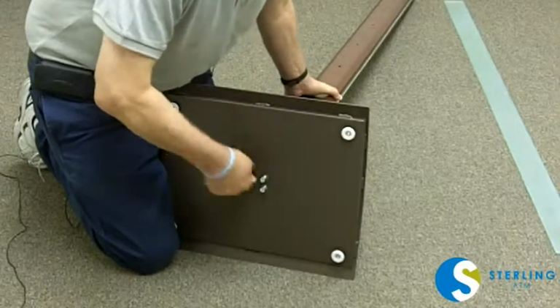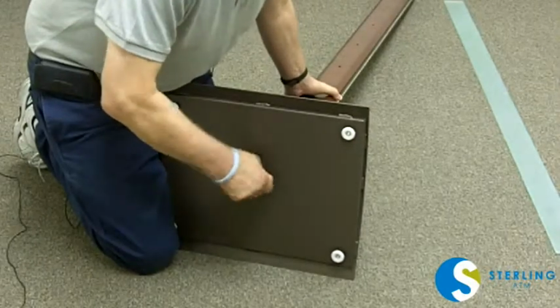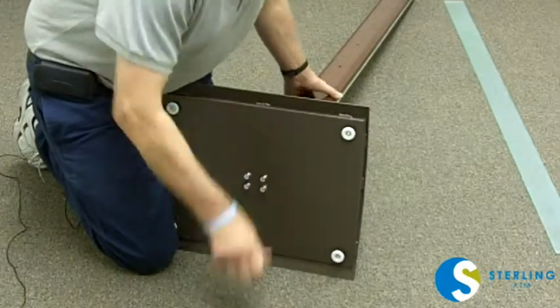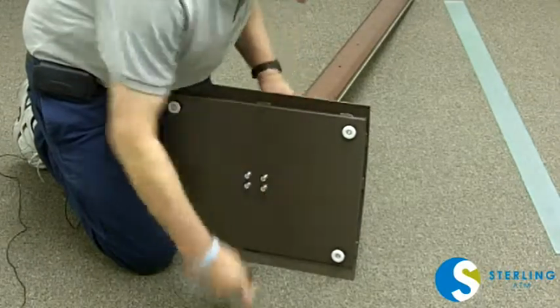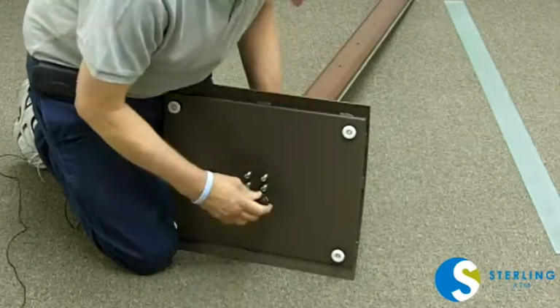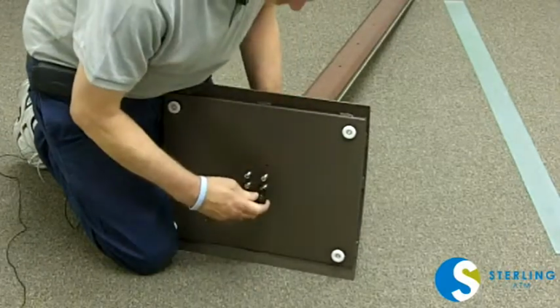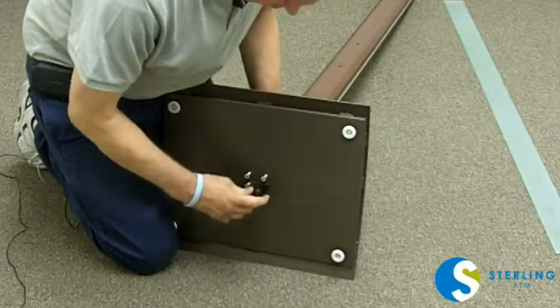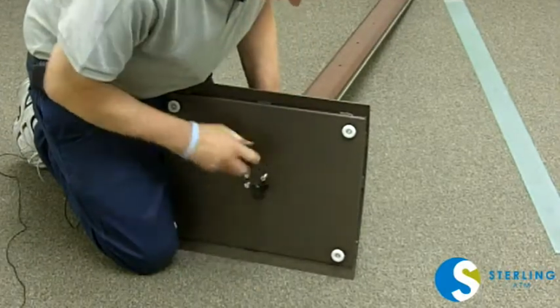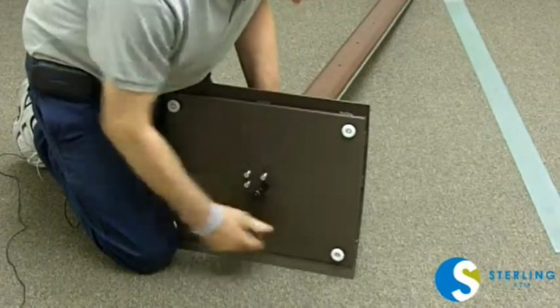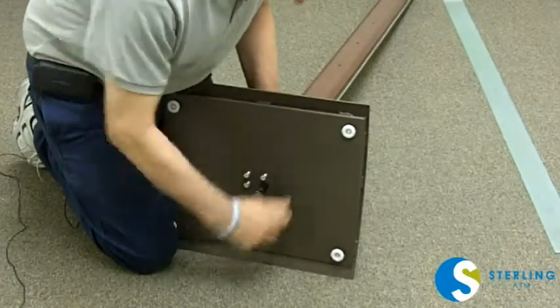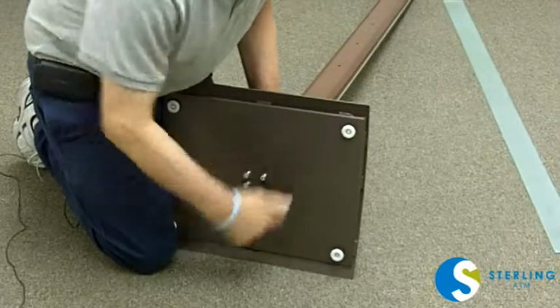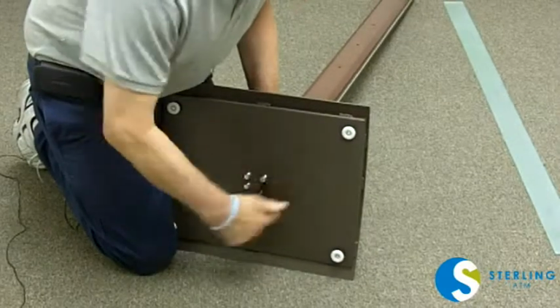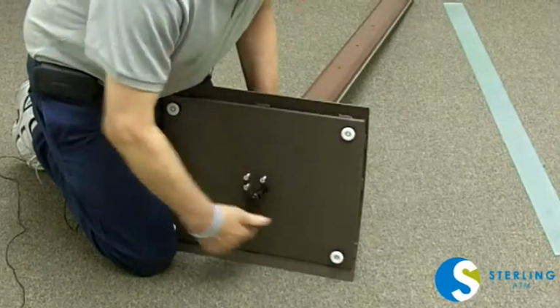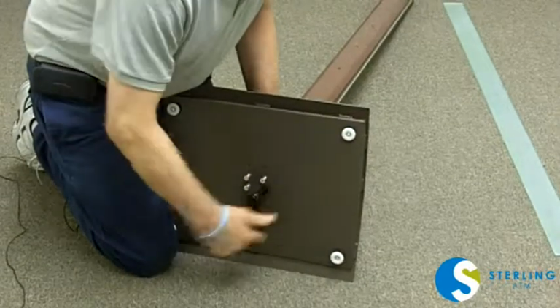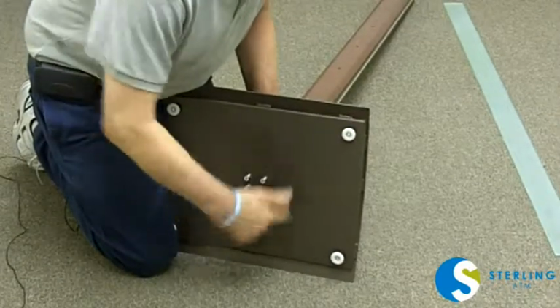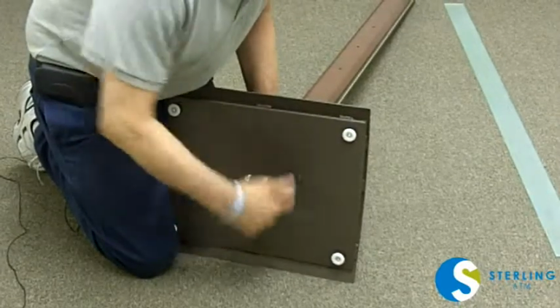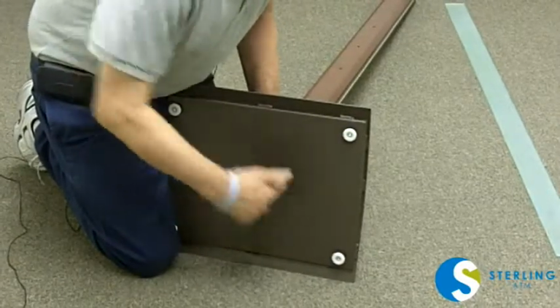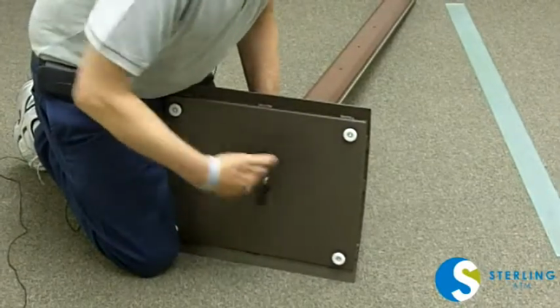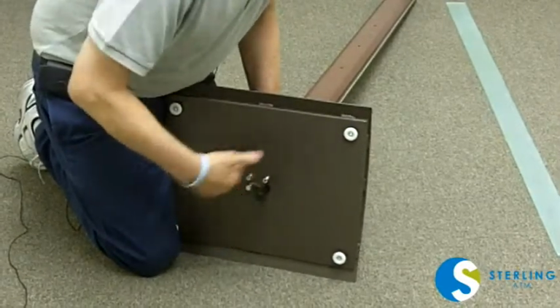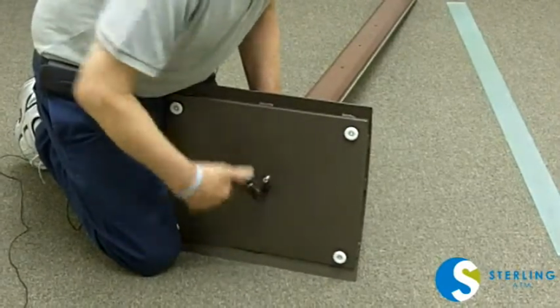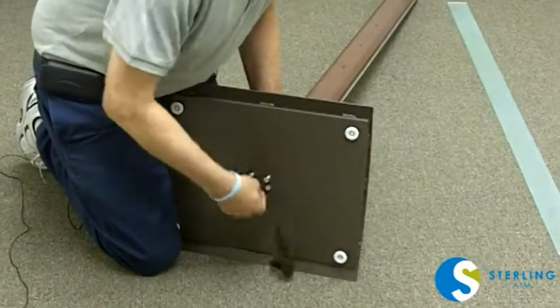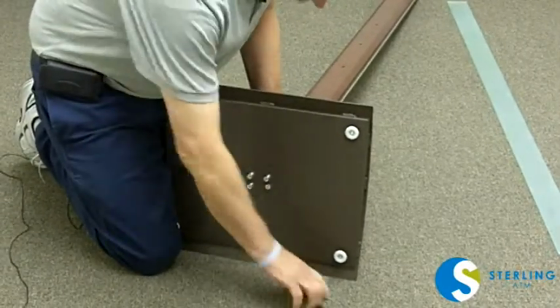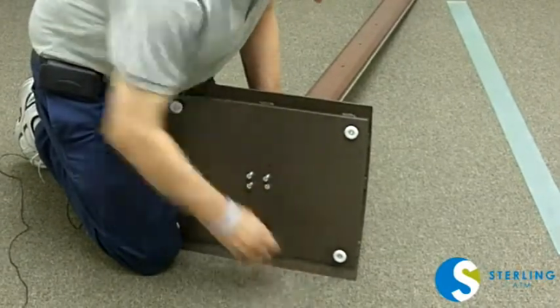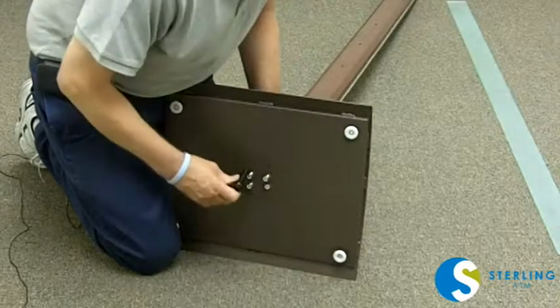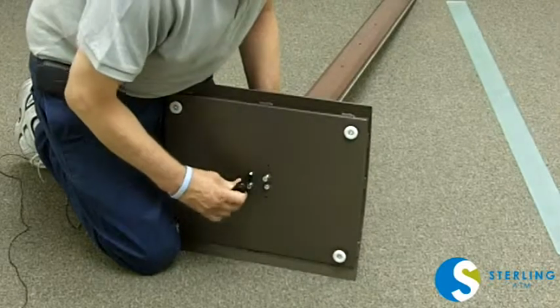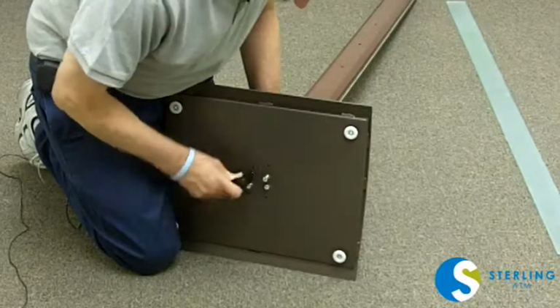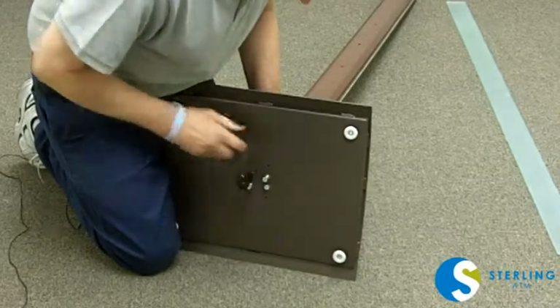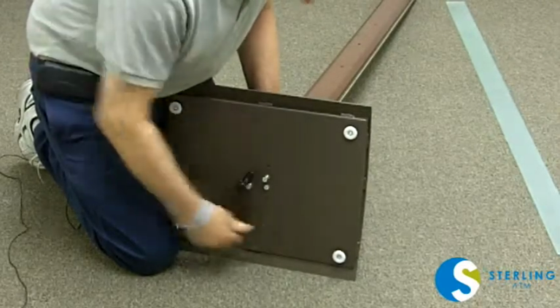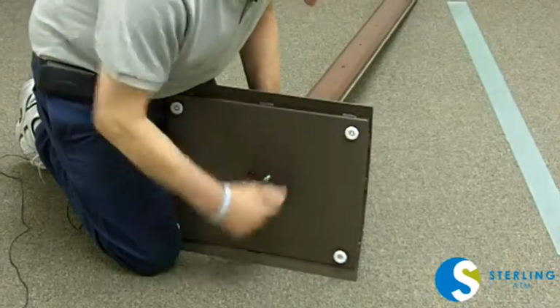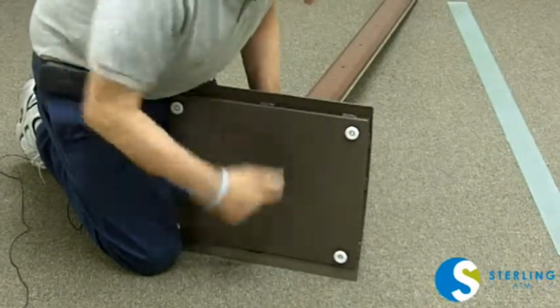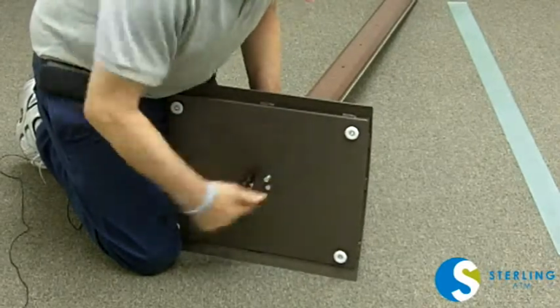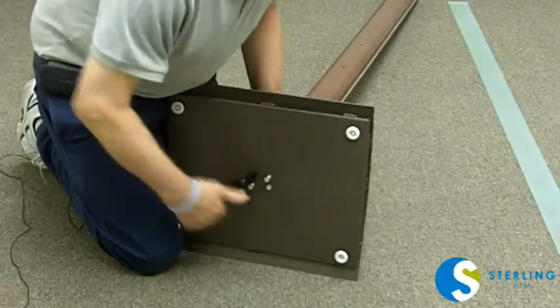Once they're all engaged, you can tighten them up. I suggest you tighten them all somewhat loosely until you get them all in.